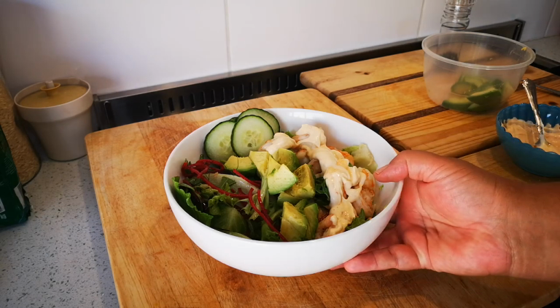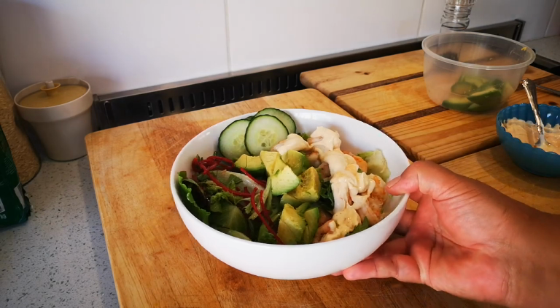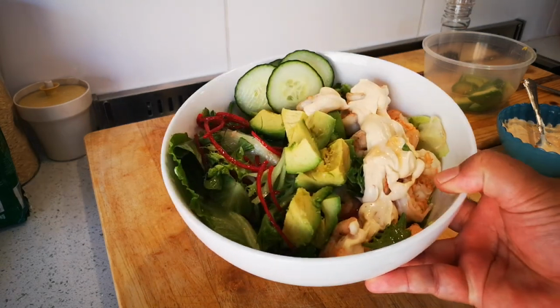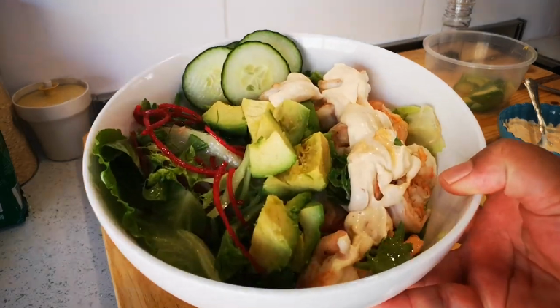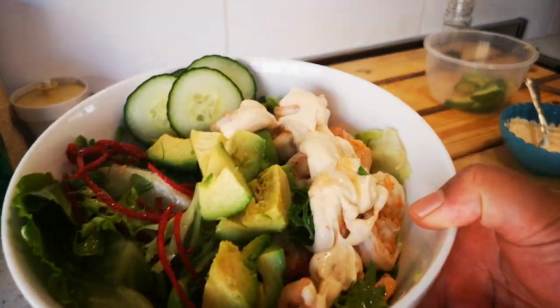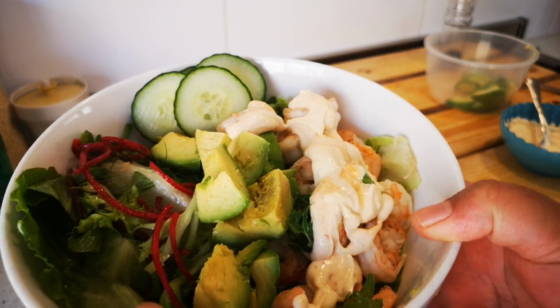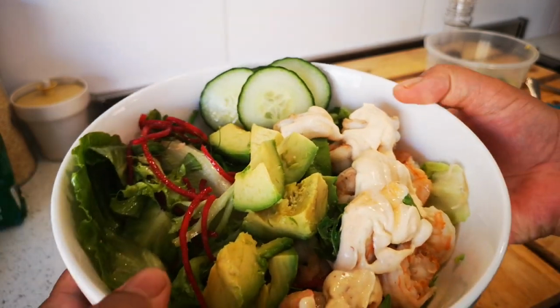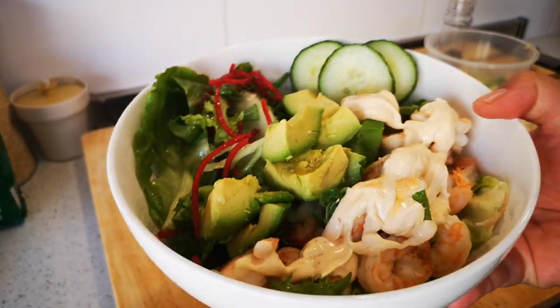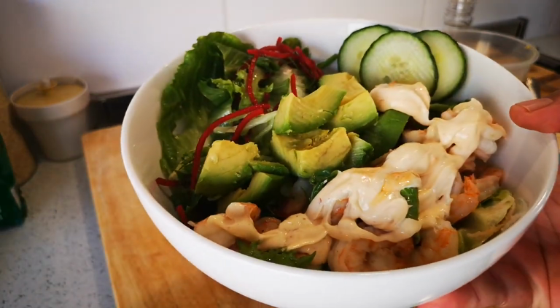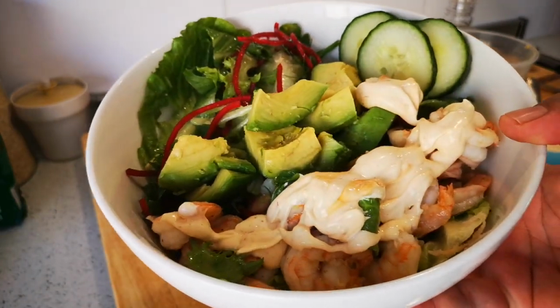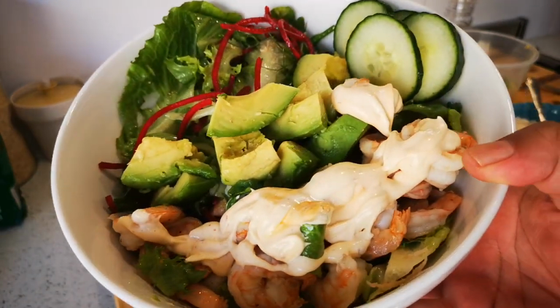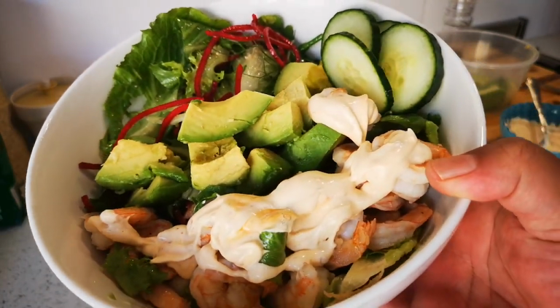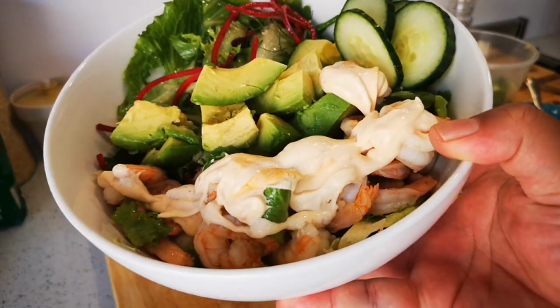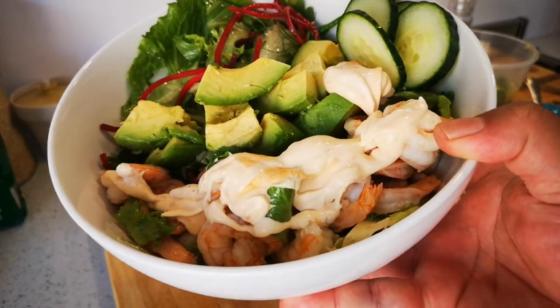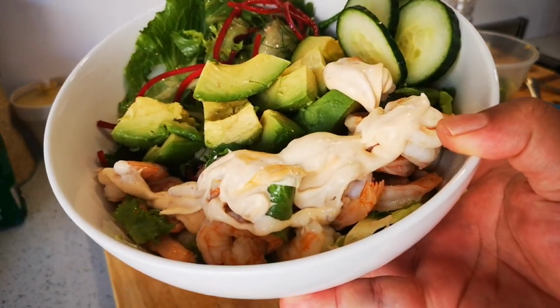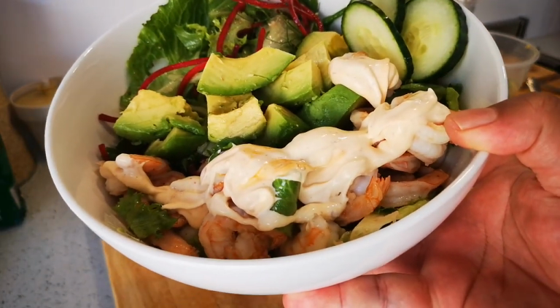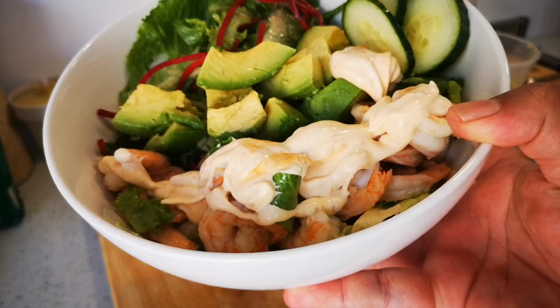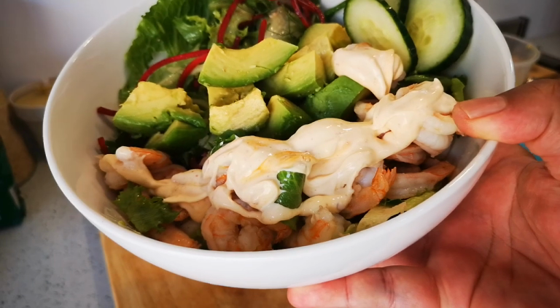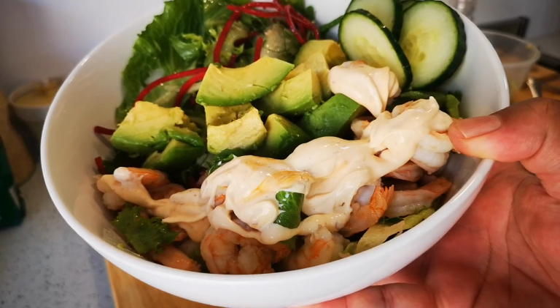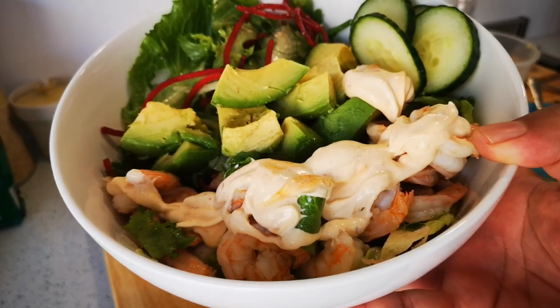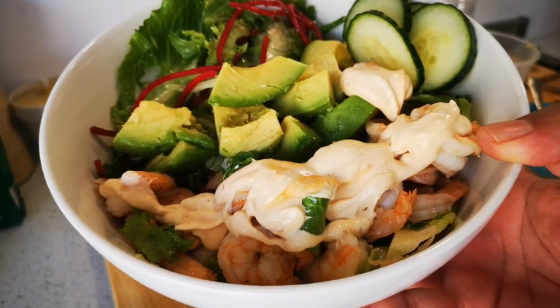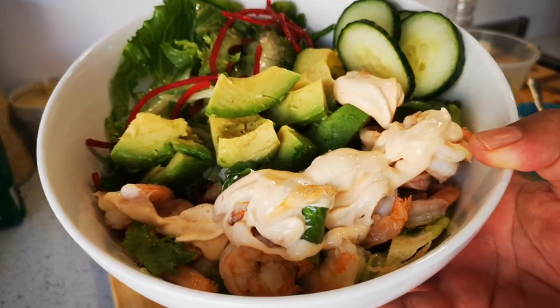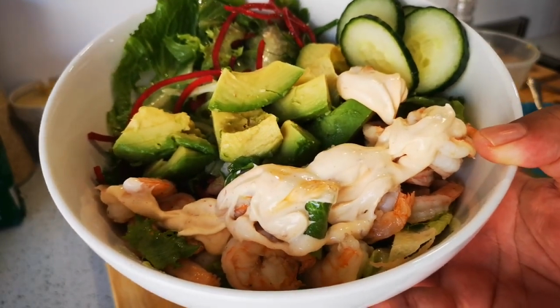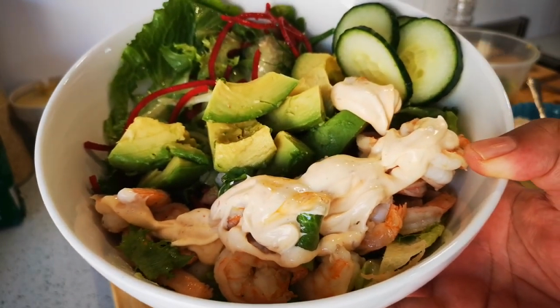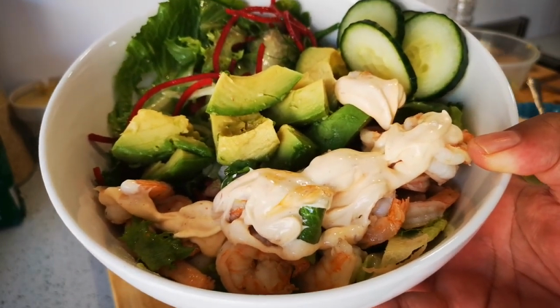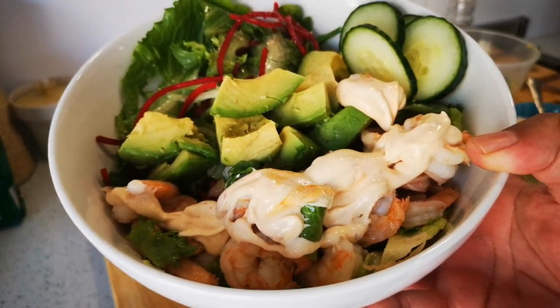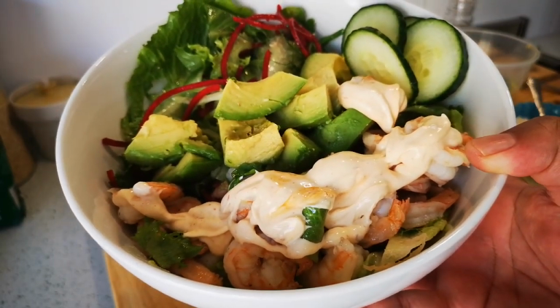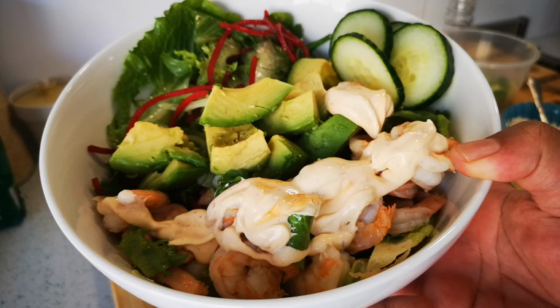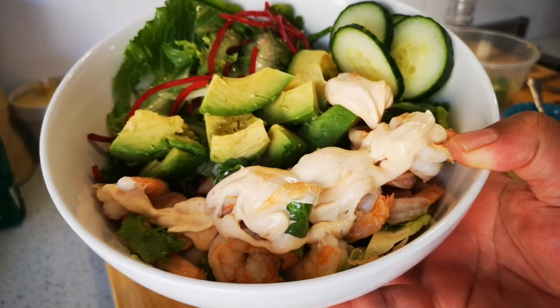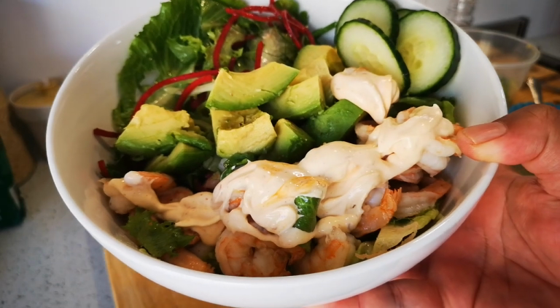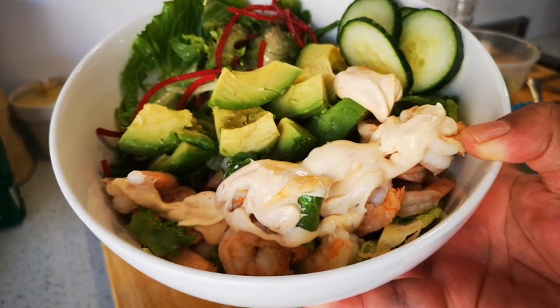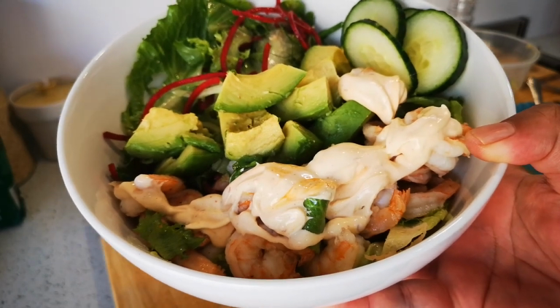And that's it — lunch for two! A nice easy prawn salad with avocado. Hope you enjoyed this video. We're going to eat now and I'll be back again with another video soon. Love you guys, bye everyone!